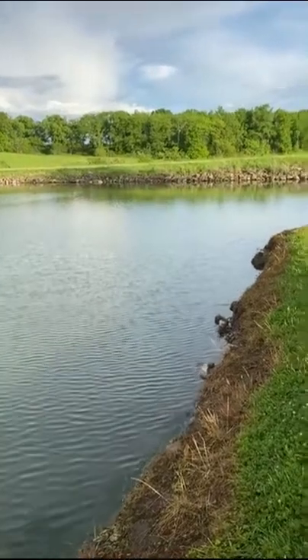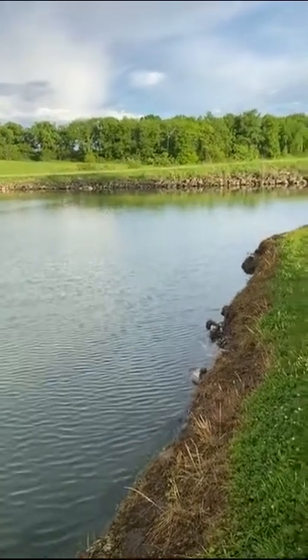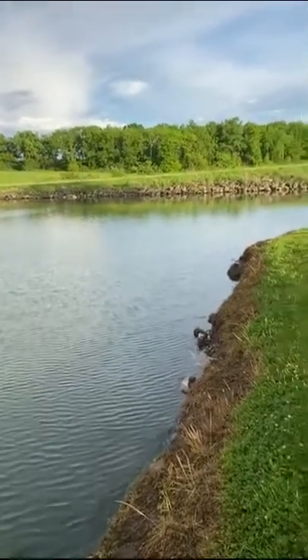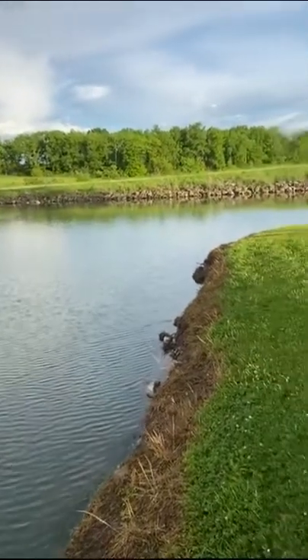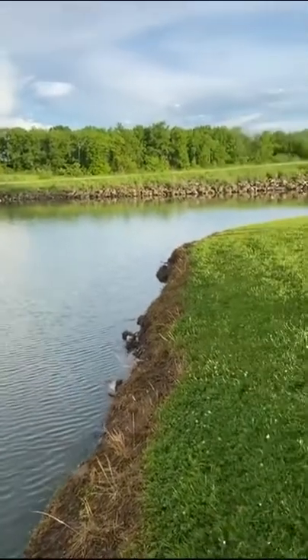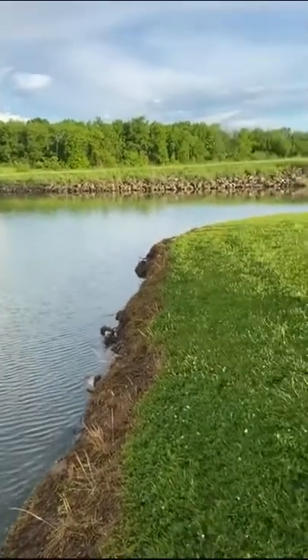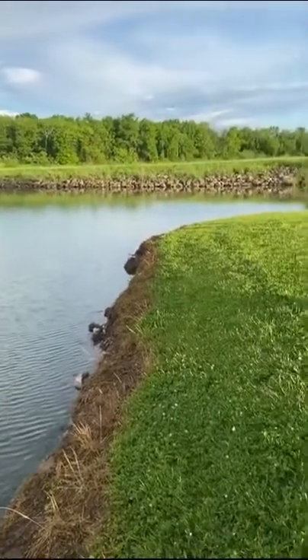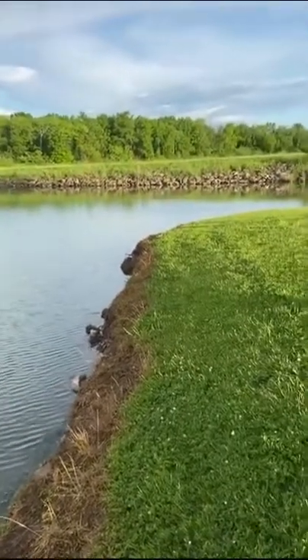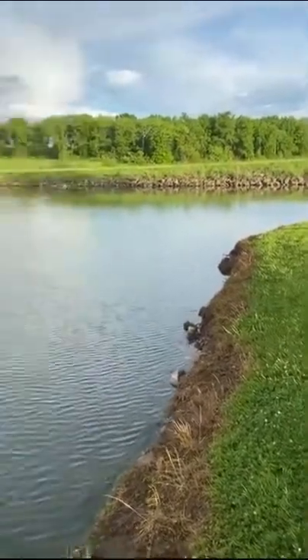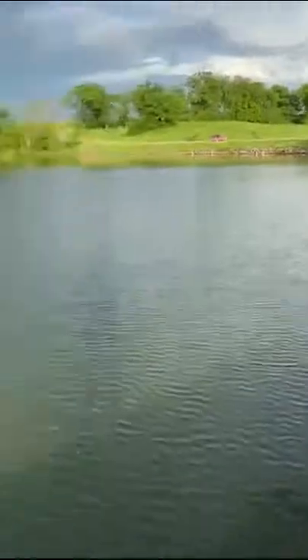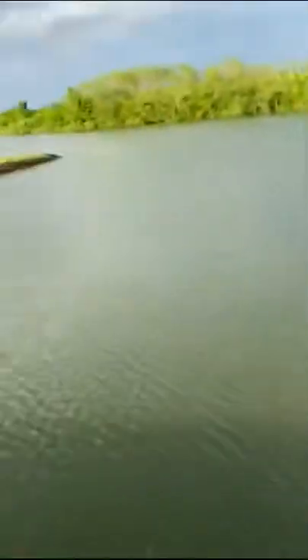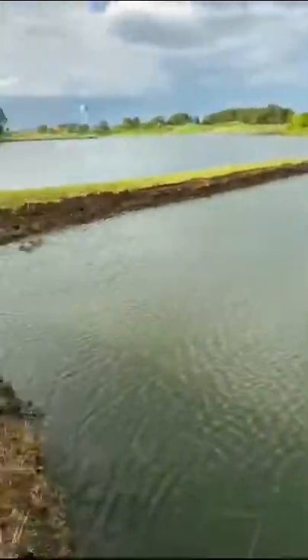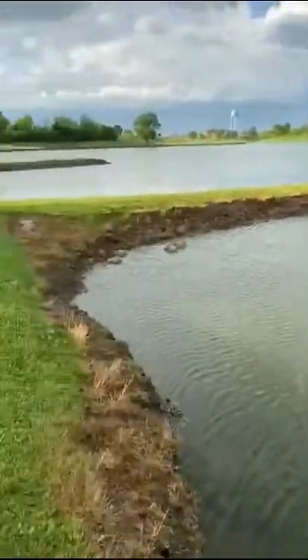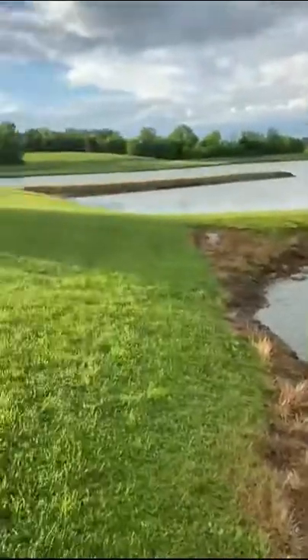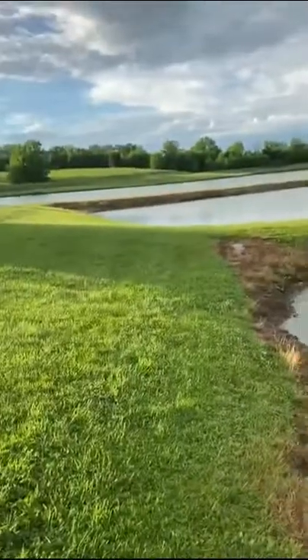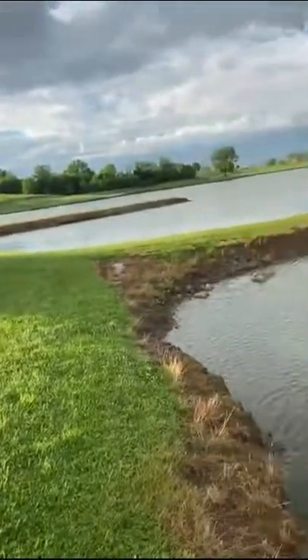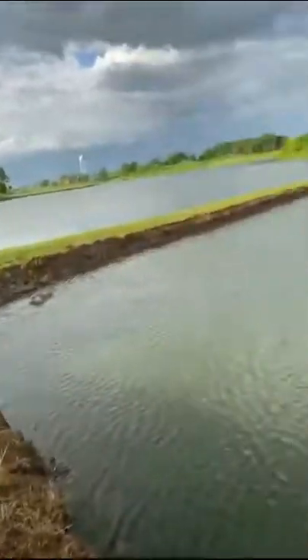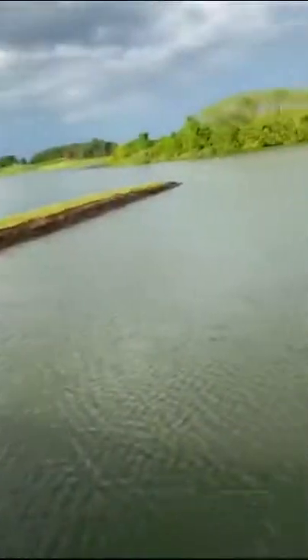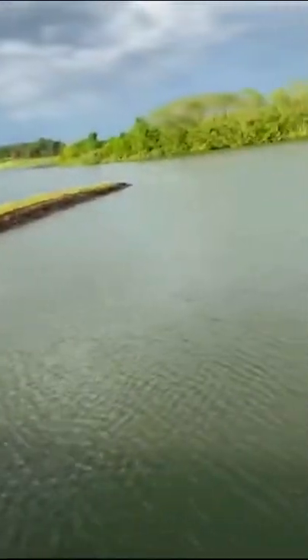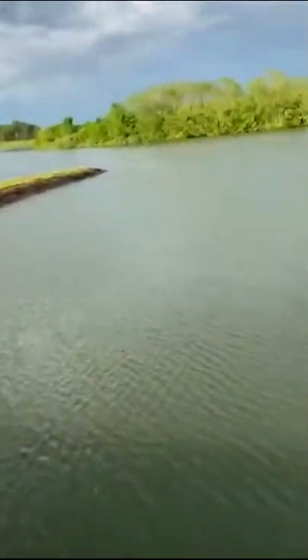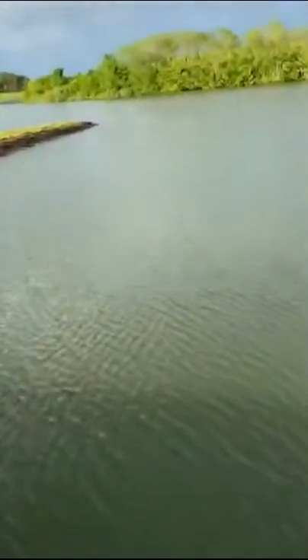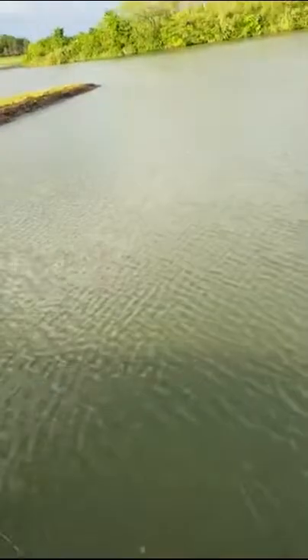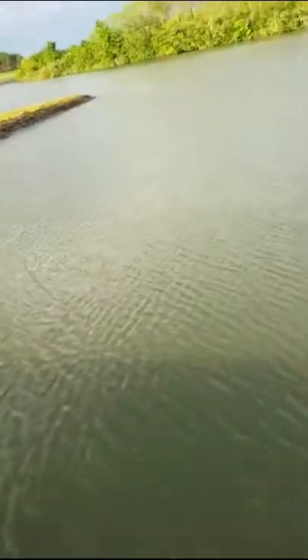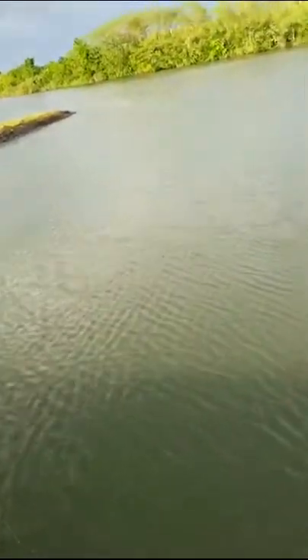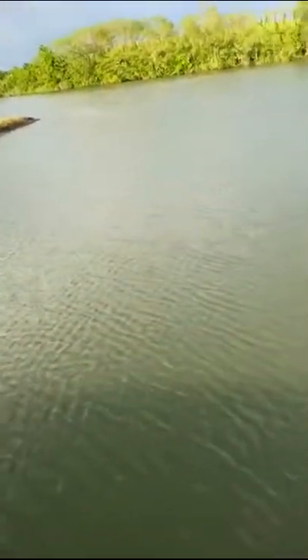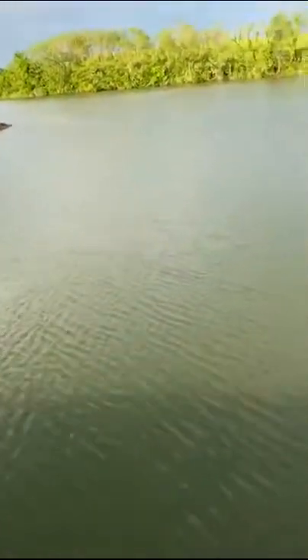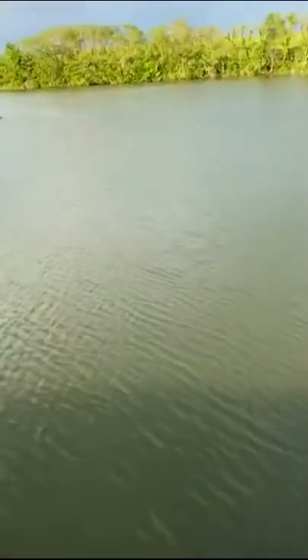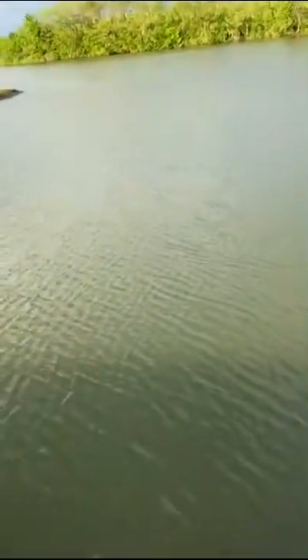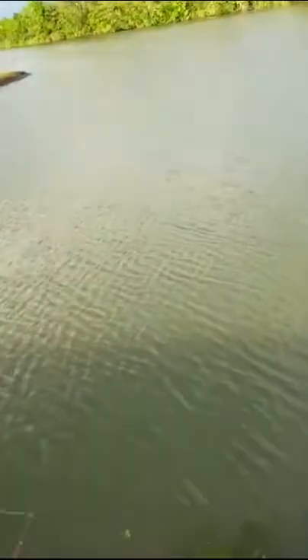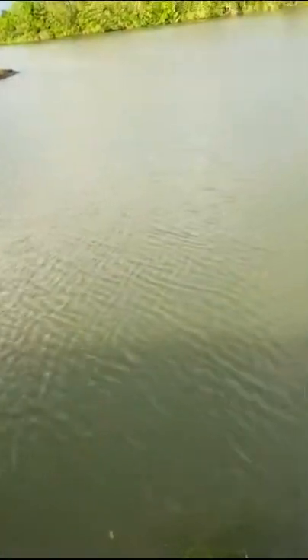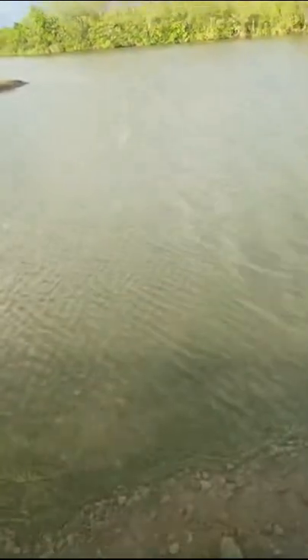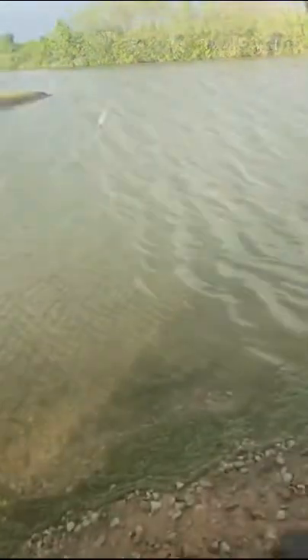All right folks, we're doing some fishing here today. I'm fishing this shoreline, fishing these two points right here. I've caught a lot of little crappies and bluegill throughout the week here, so we'll see what happens today.